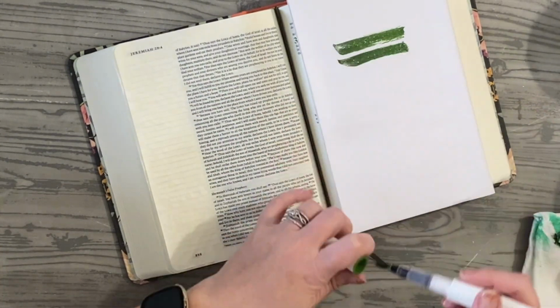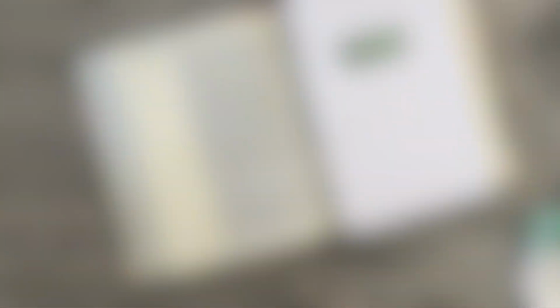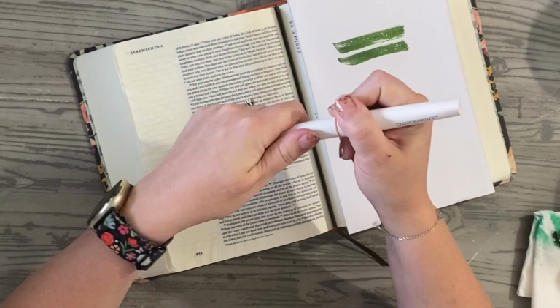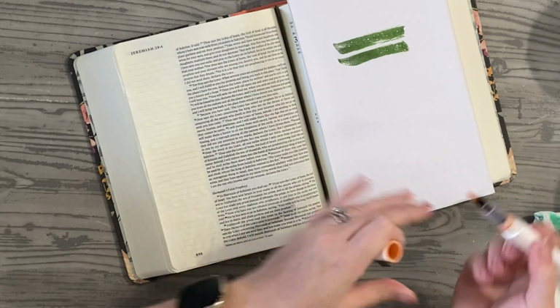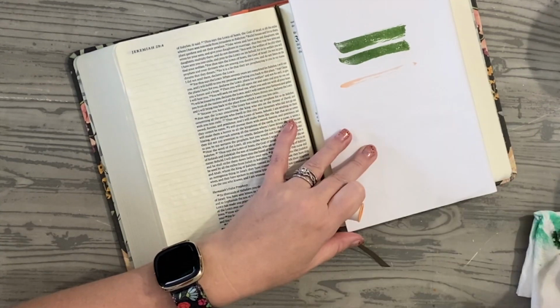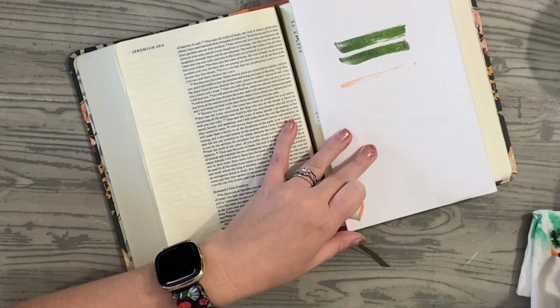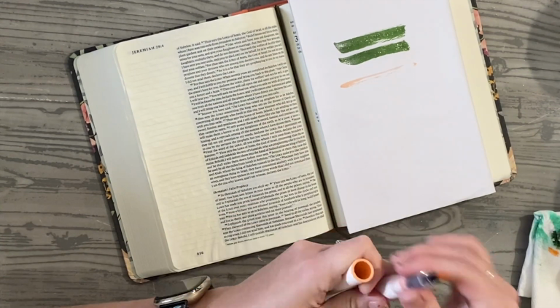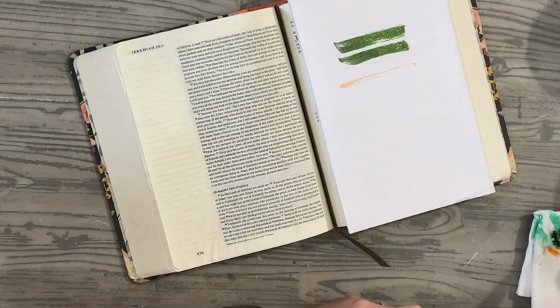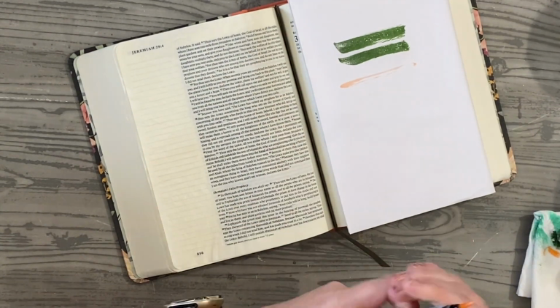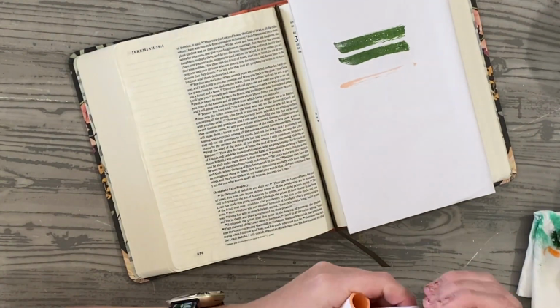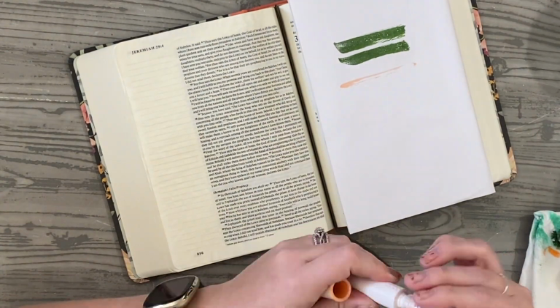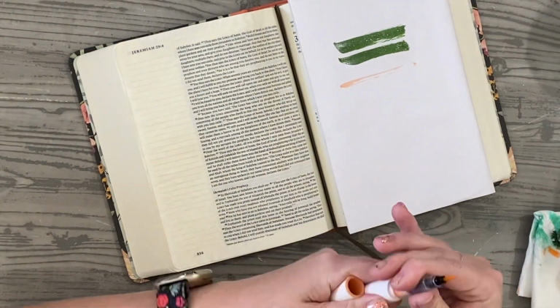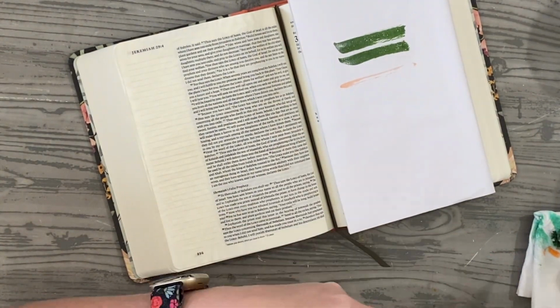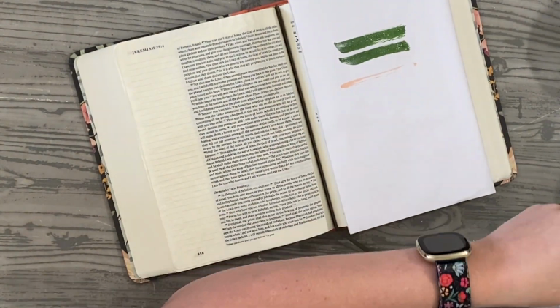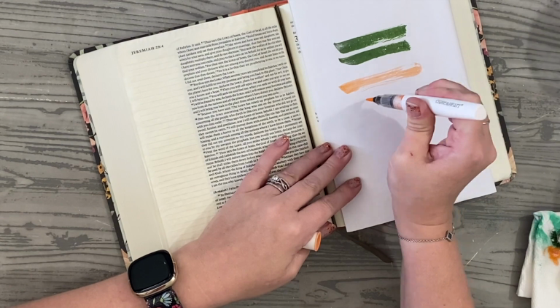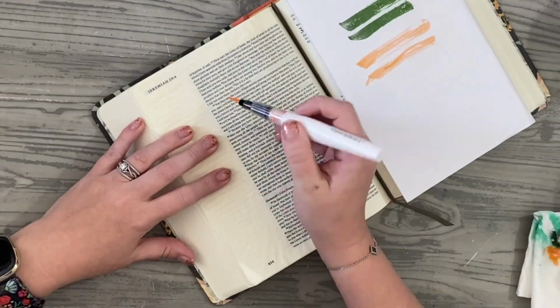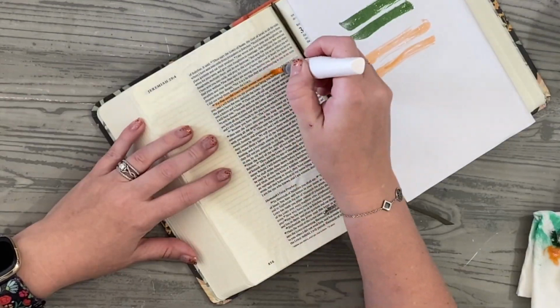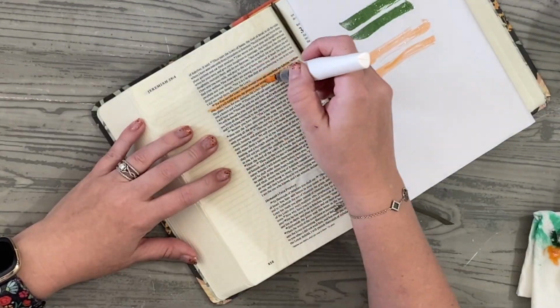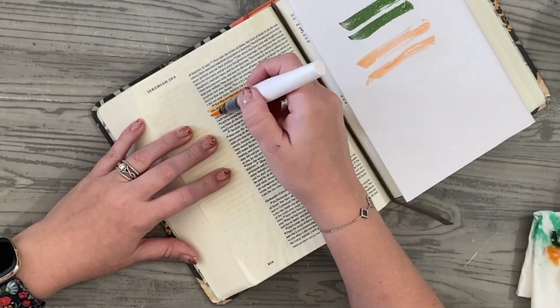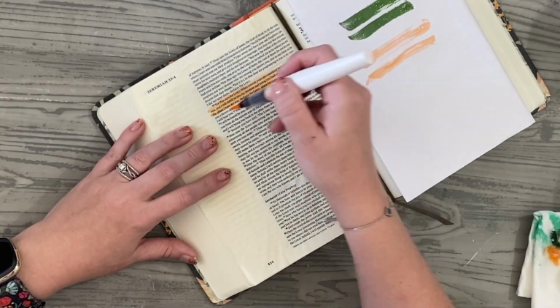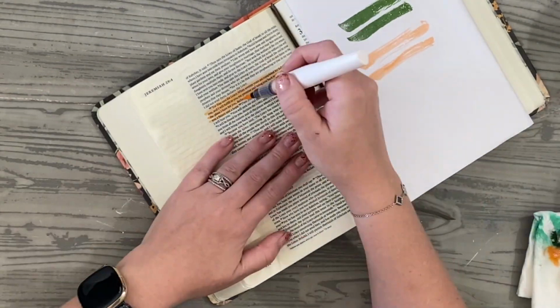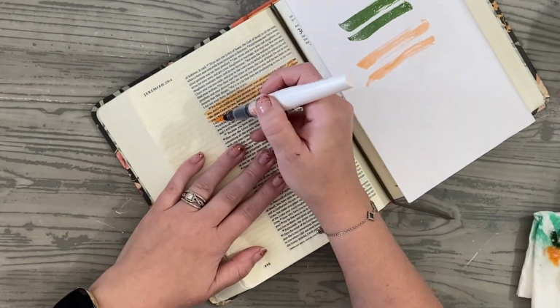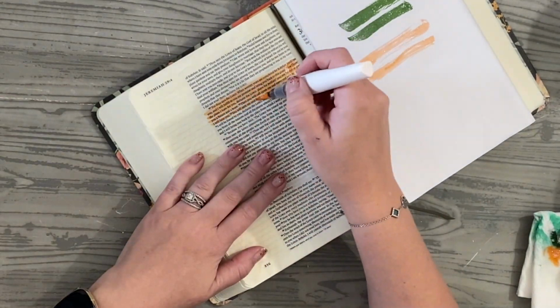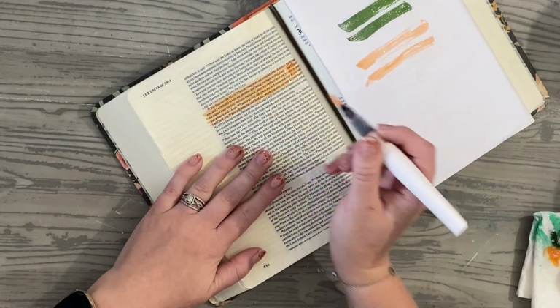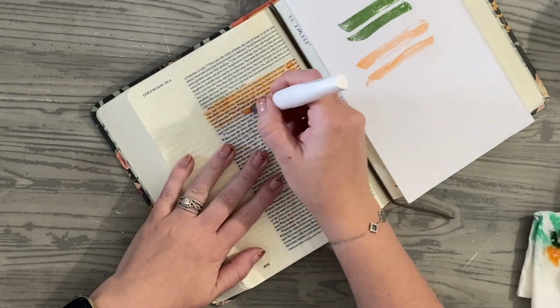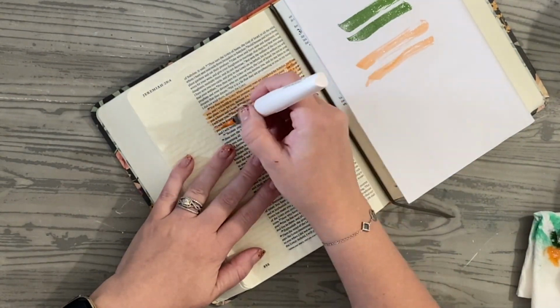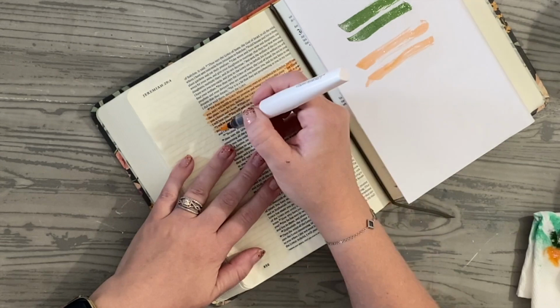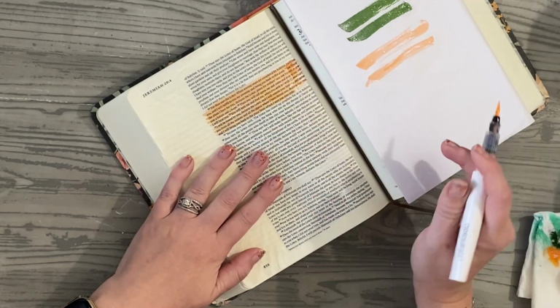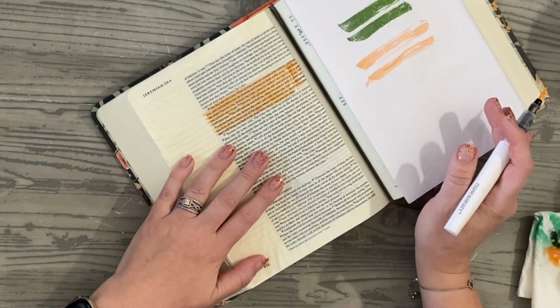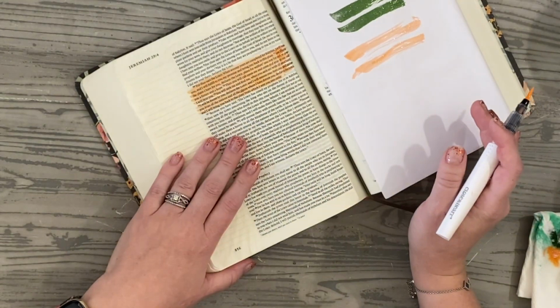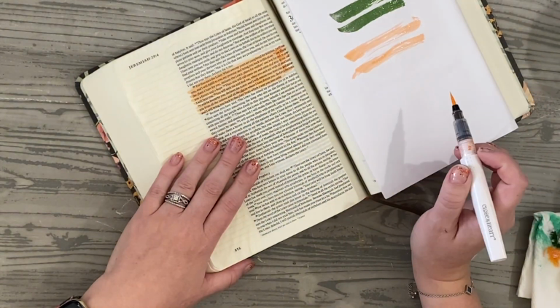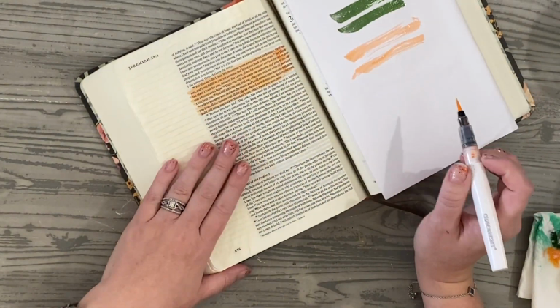This is a brand new color, but this green is a little too dark for highlighting, which is okay. I'm just going to switch it up. I'm going to use the melon color, and I'm just going to highlight out the verses that I want to kind of focus in on.